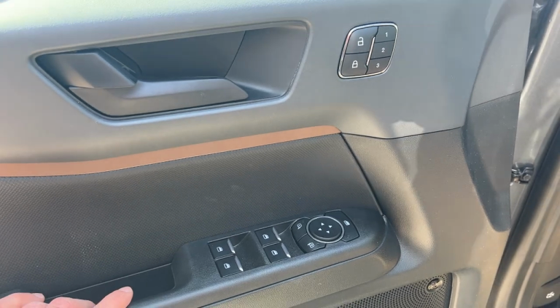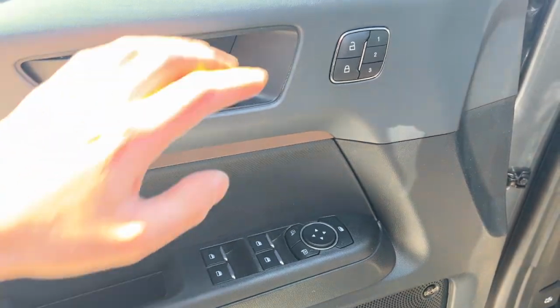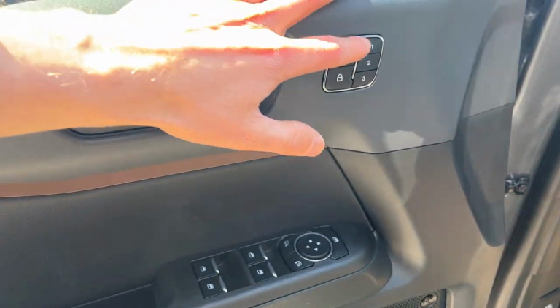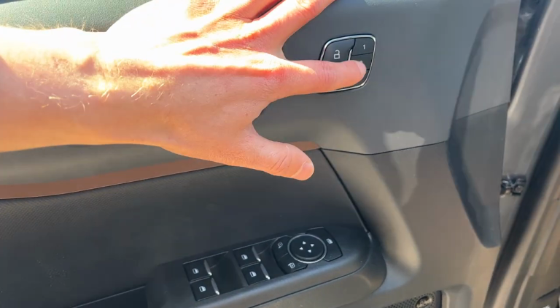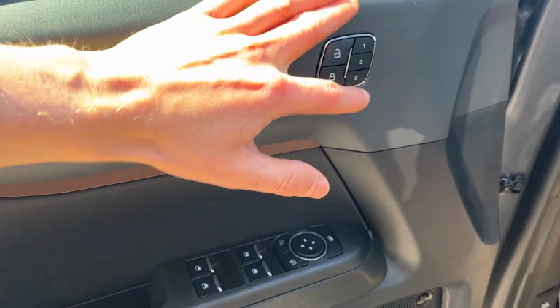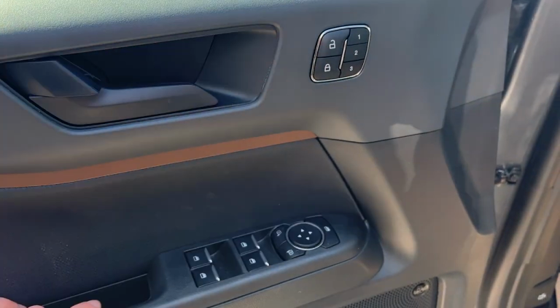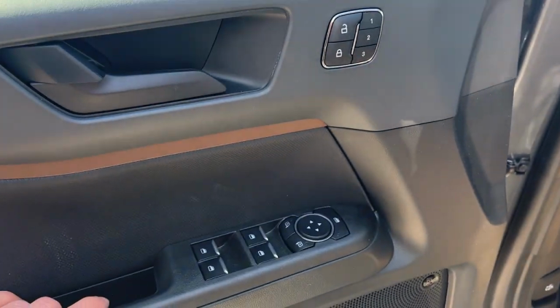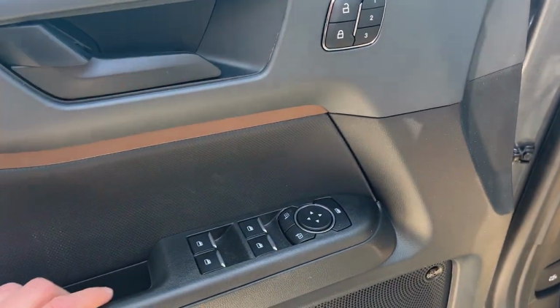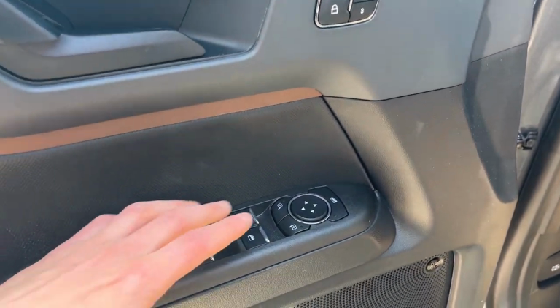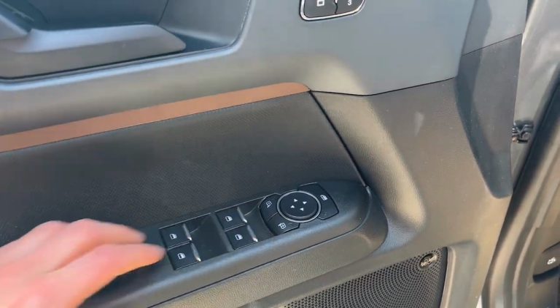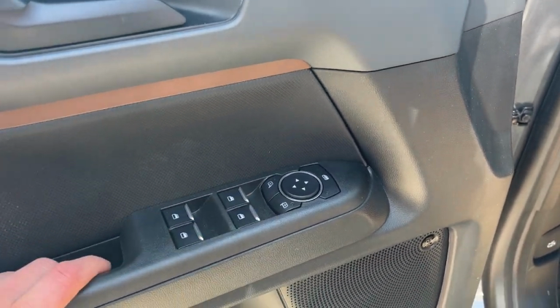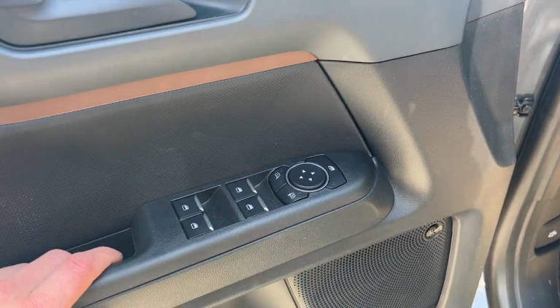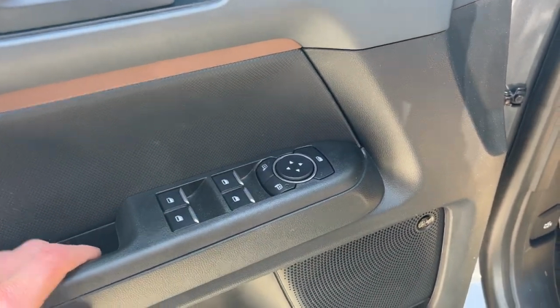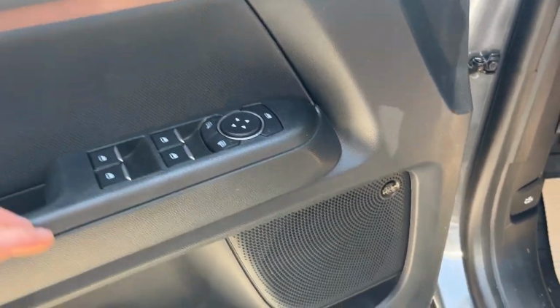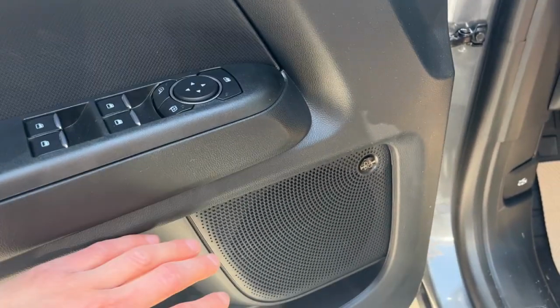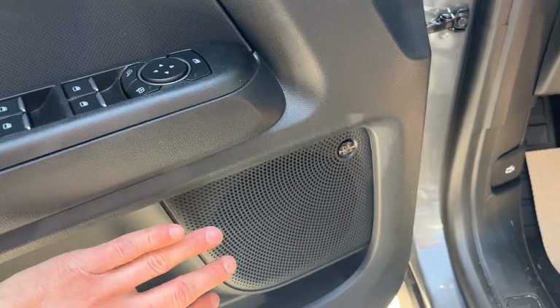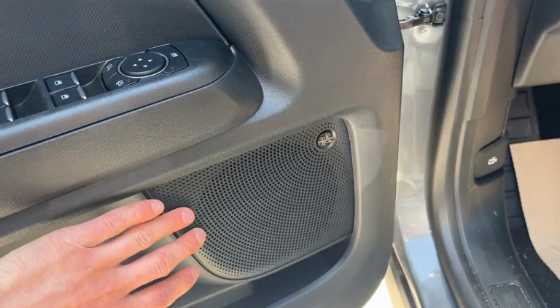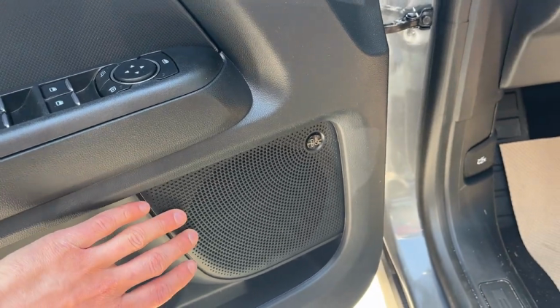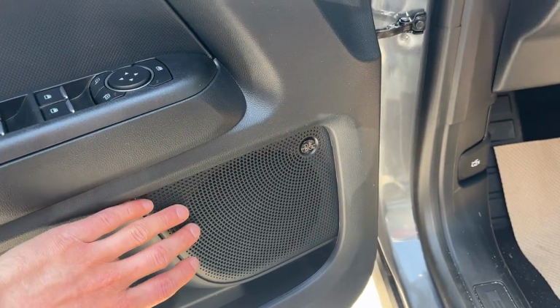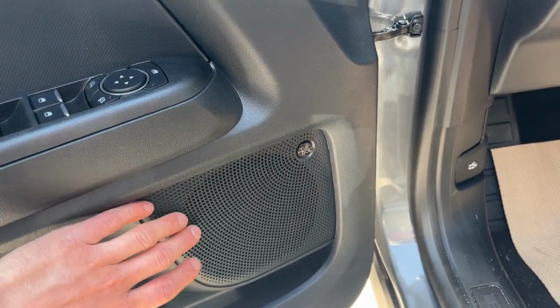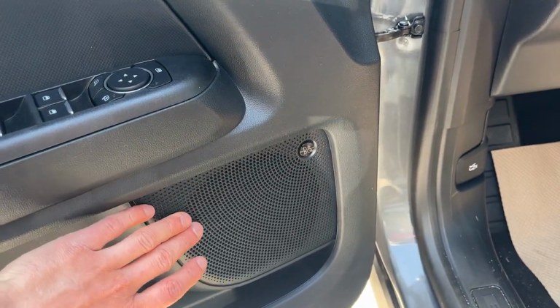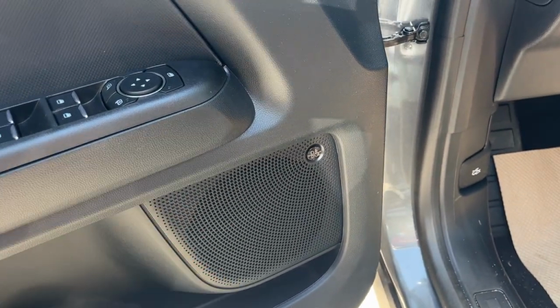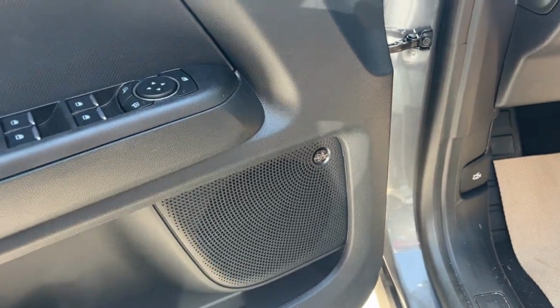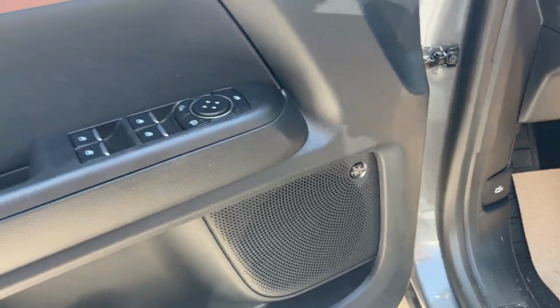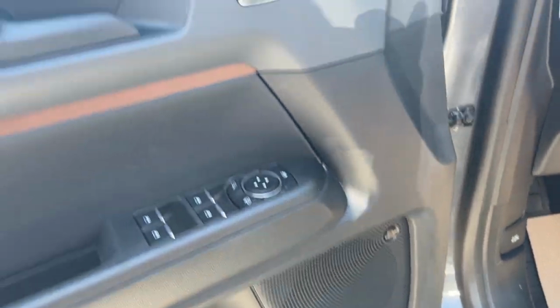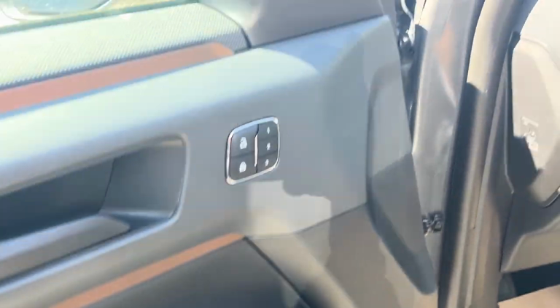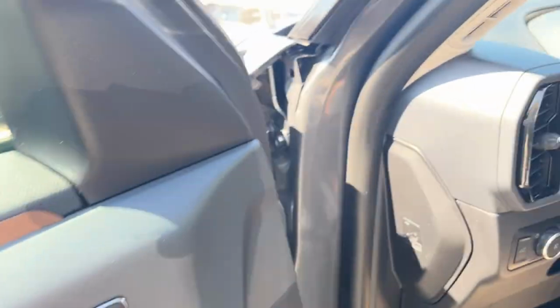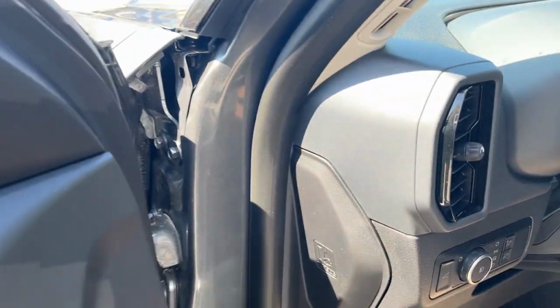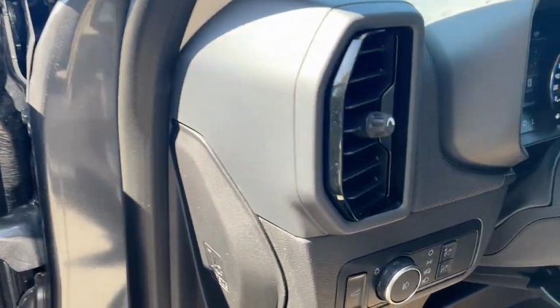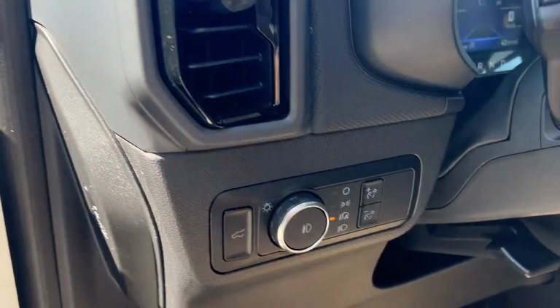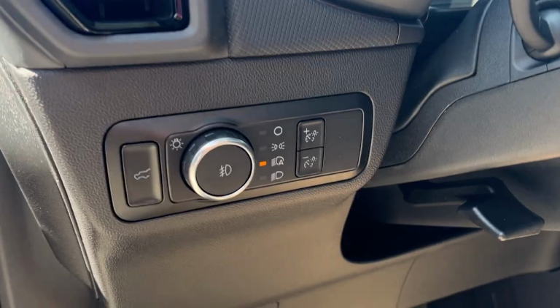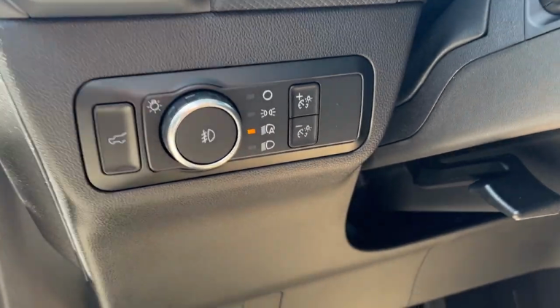Of course you have driver seat memory settings, power glass adjustable mirrors, and this one does have the tech package, so you get that 10-speaker B&O sound system — really nice sound system in this Bronco Sport.